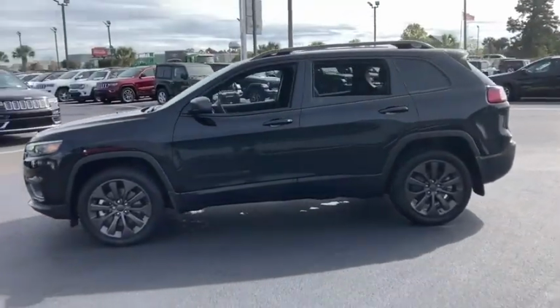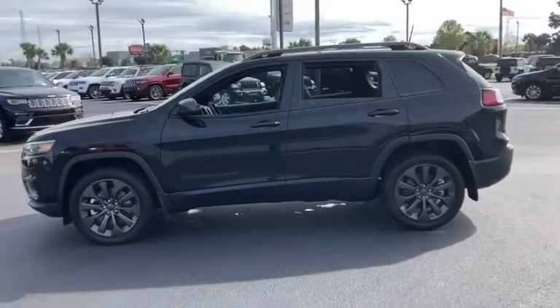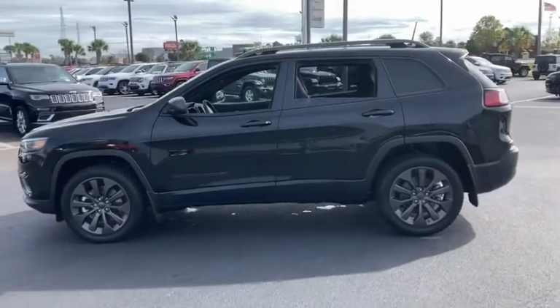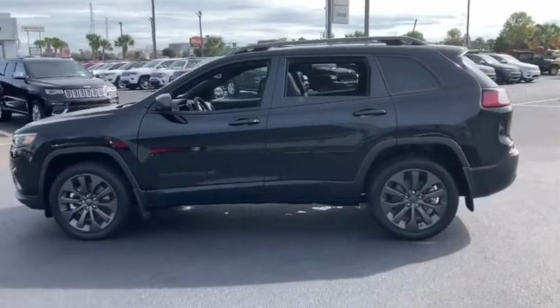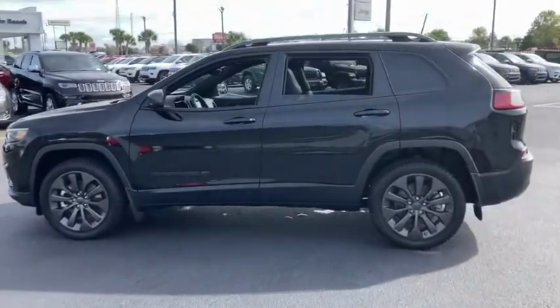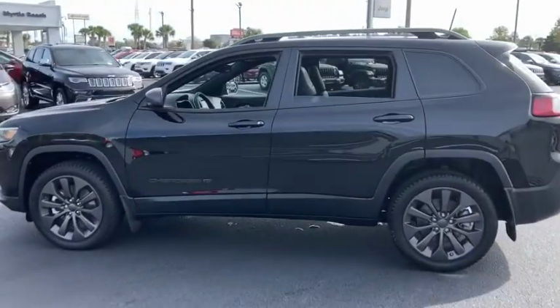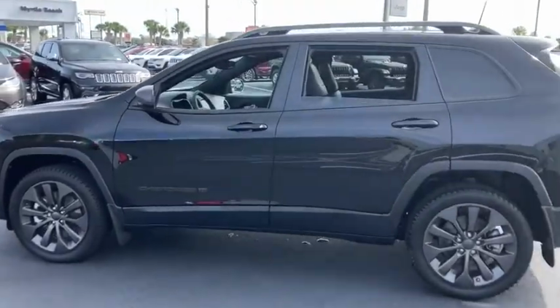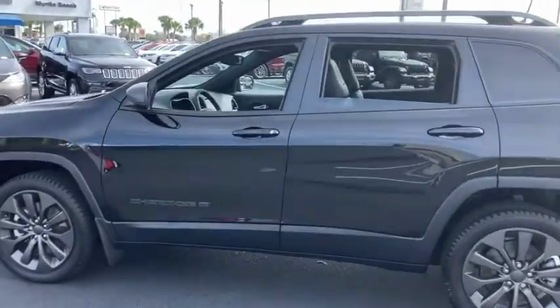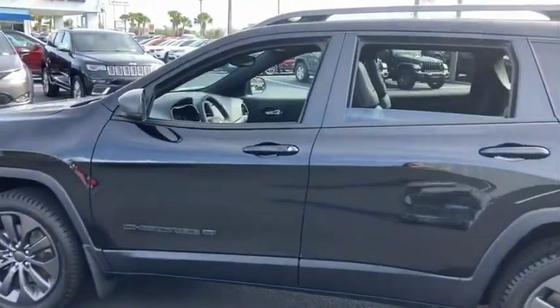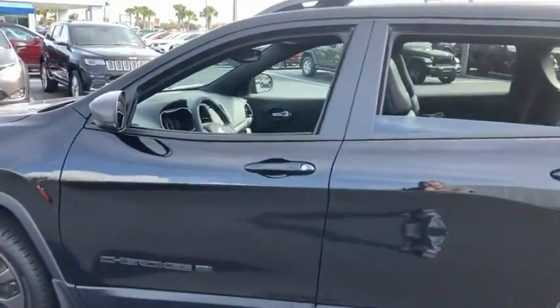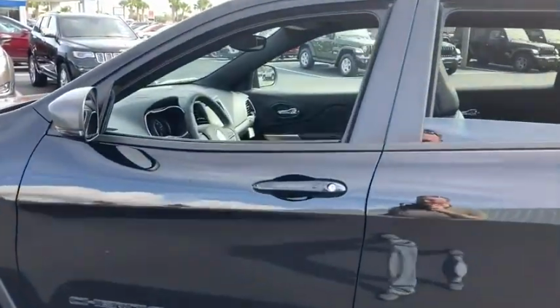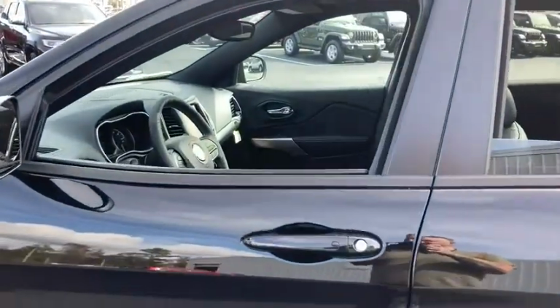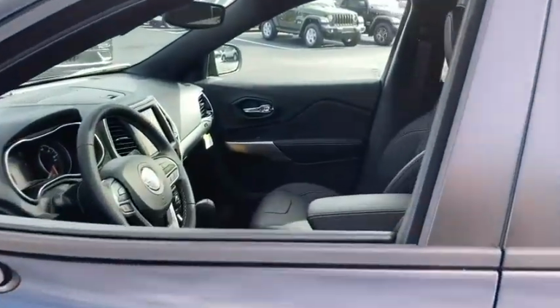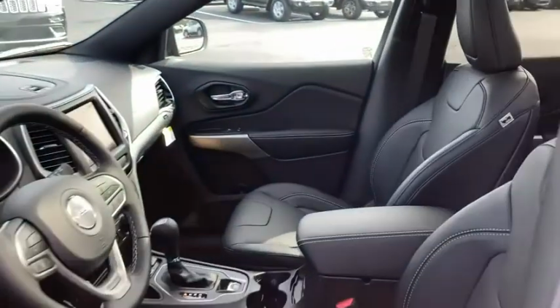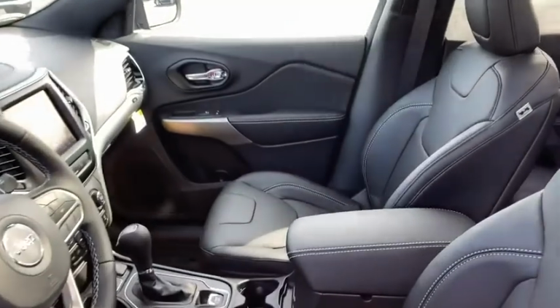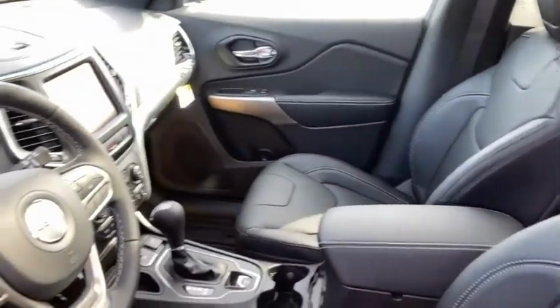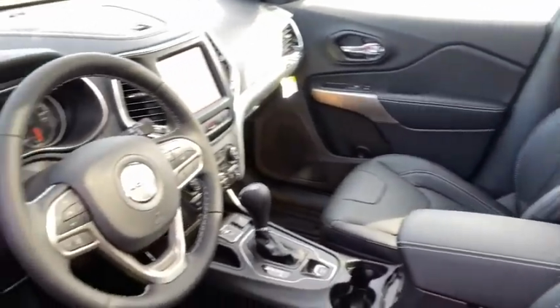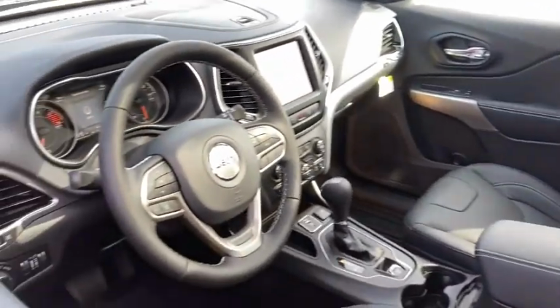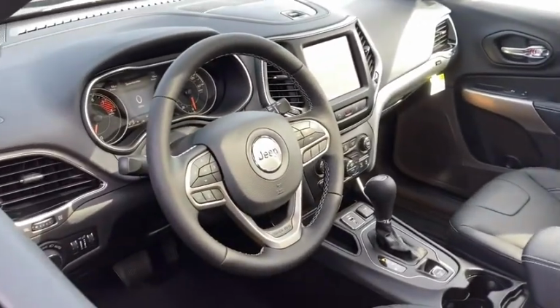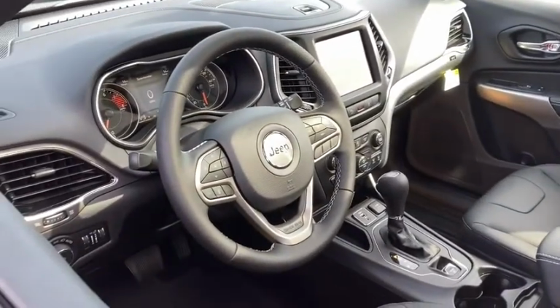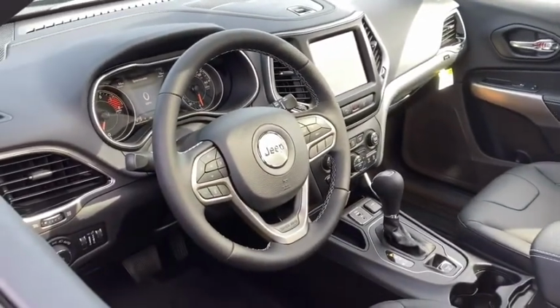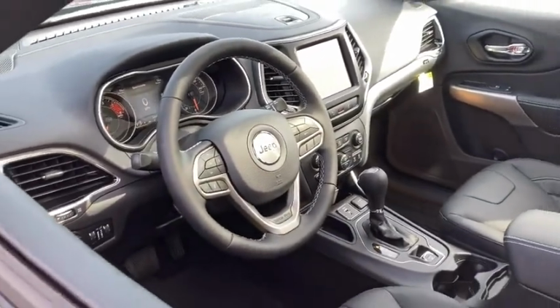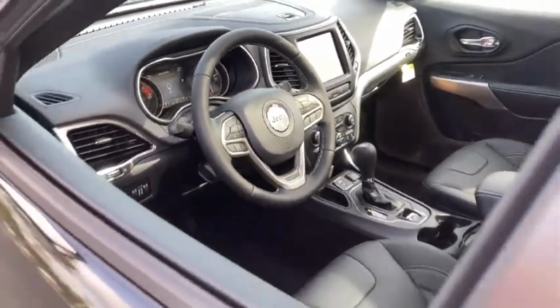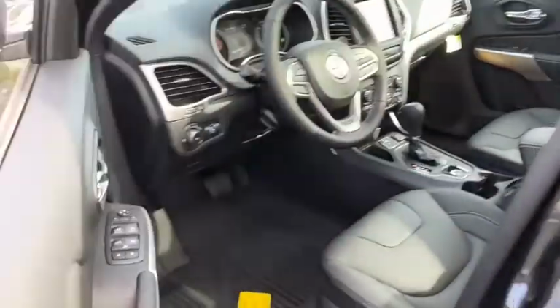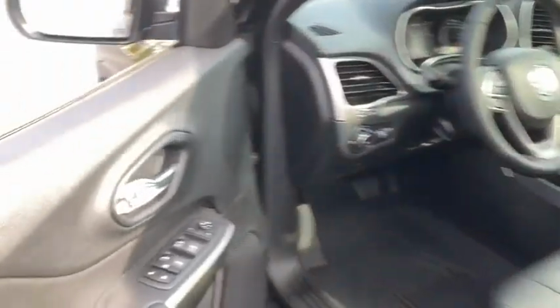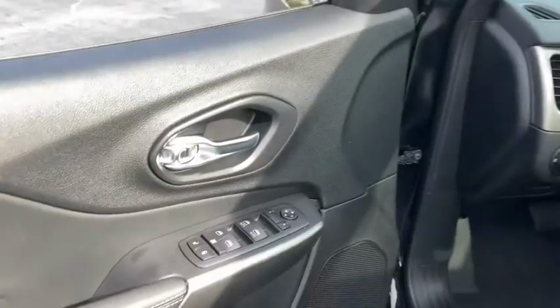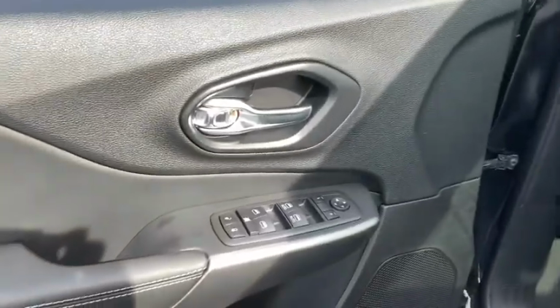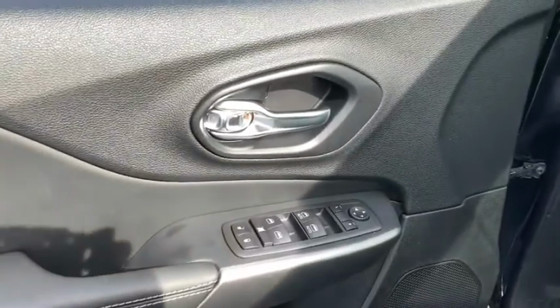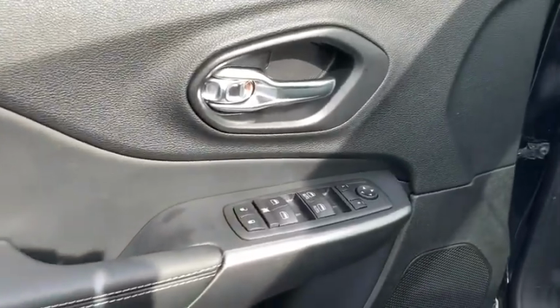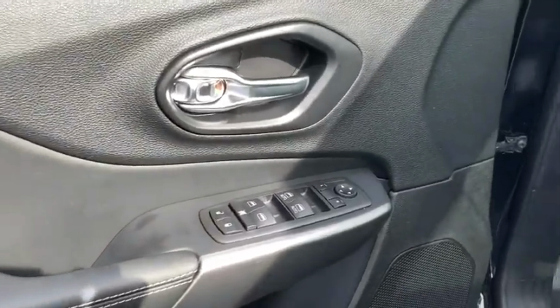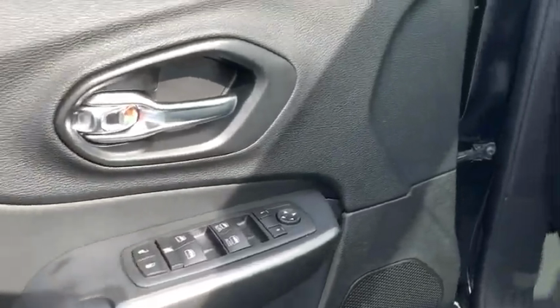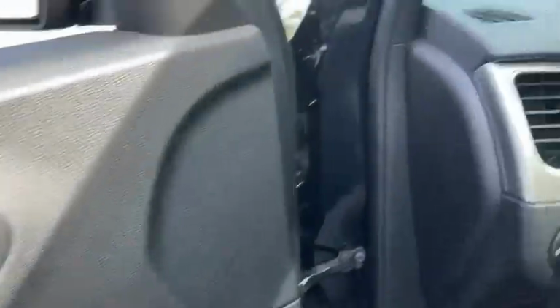Here are some of this vehicle's great options: traction control, power passenger seat, dual airbags, alloy wheels, power steering, four-wheel disc brakes, trip computer, compass, electronic stability control, and fog lights.